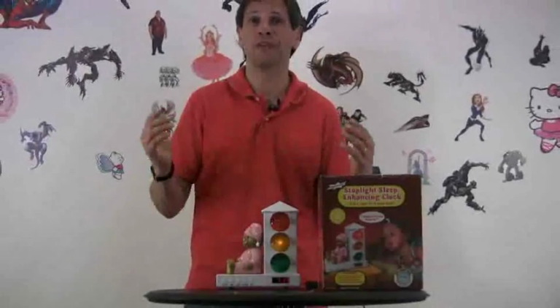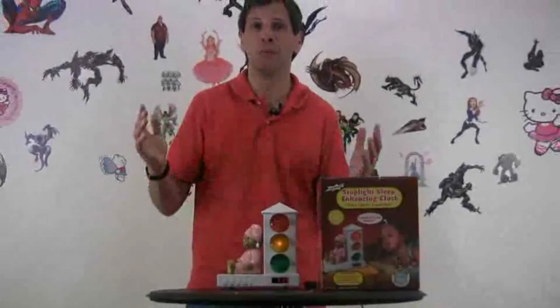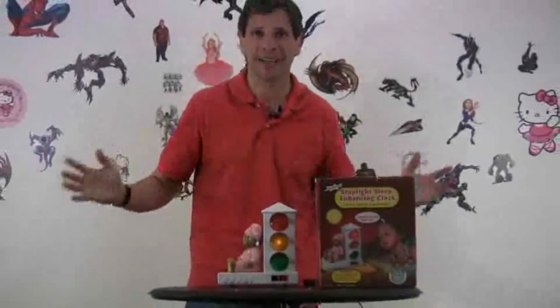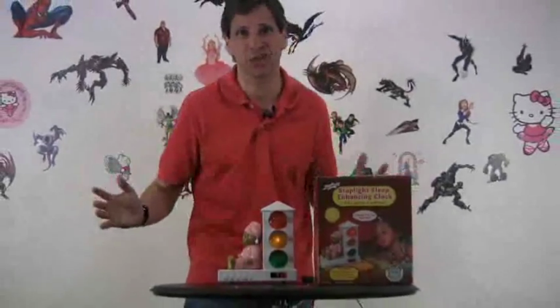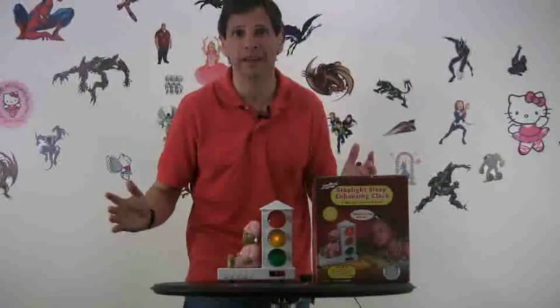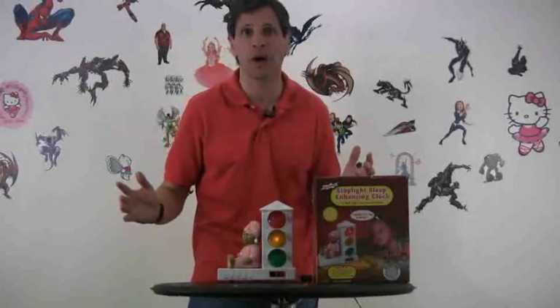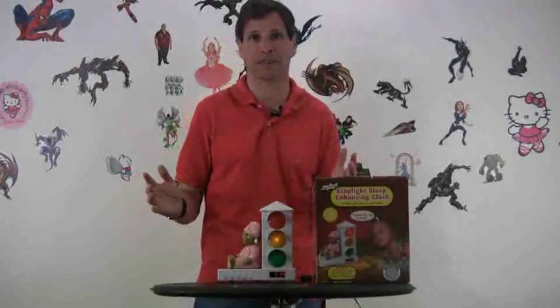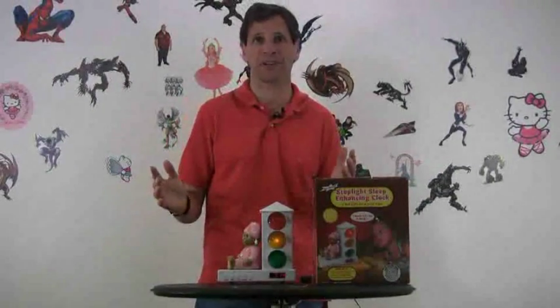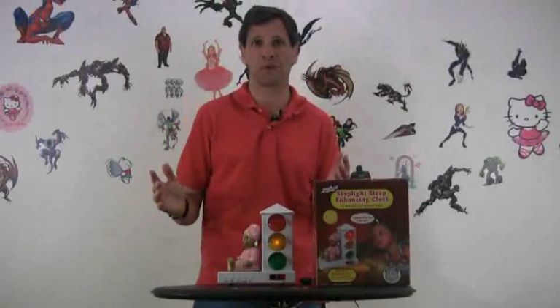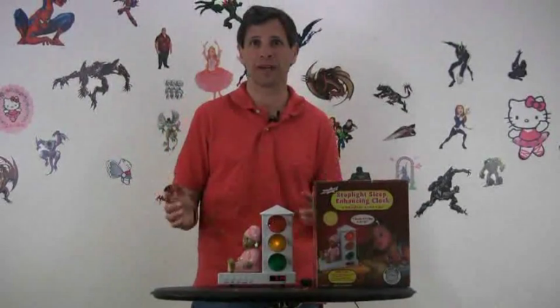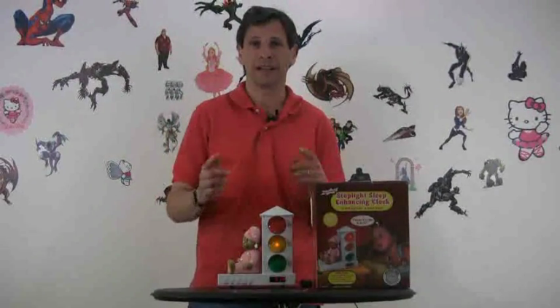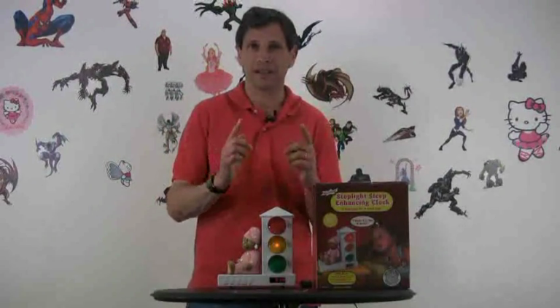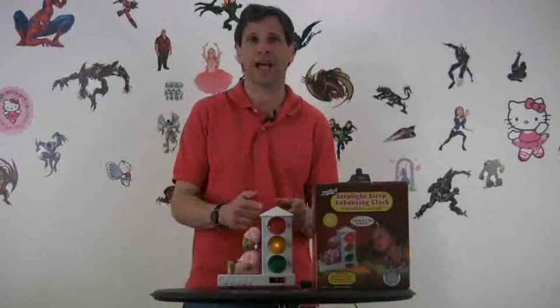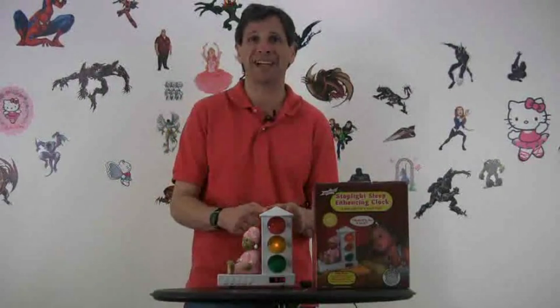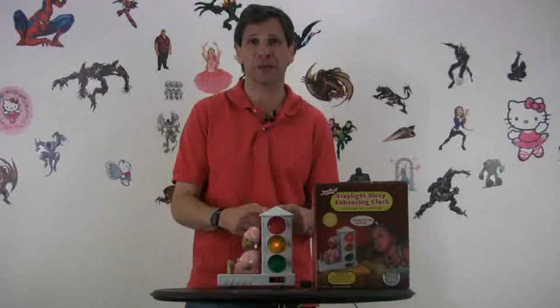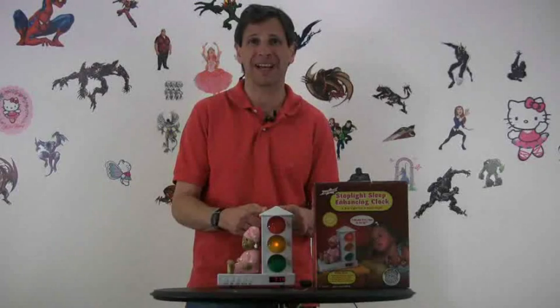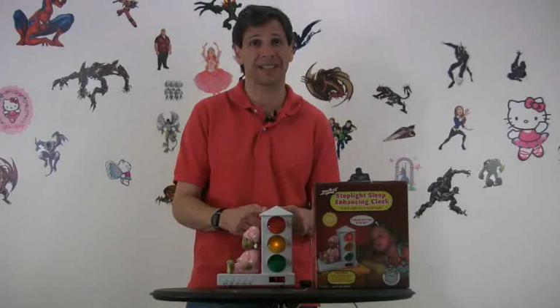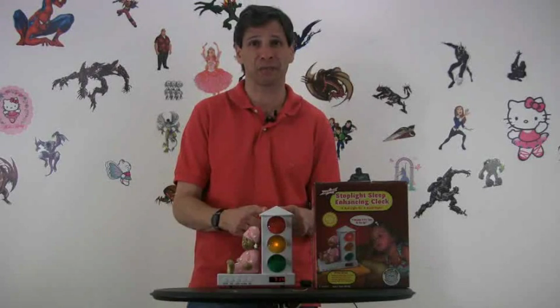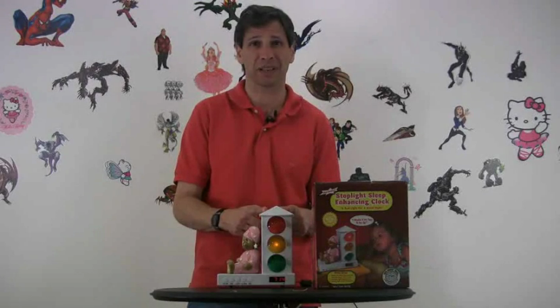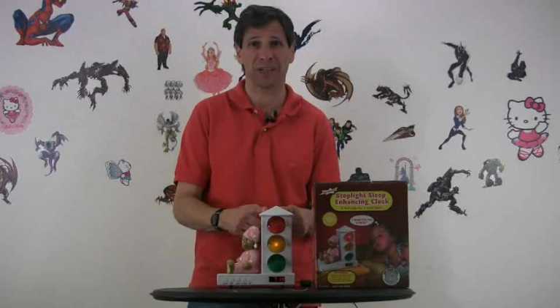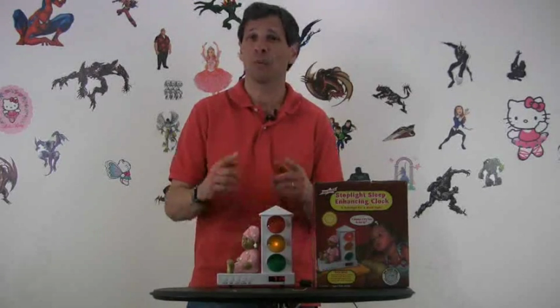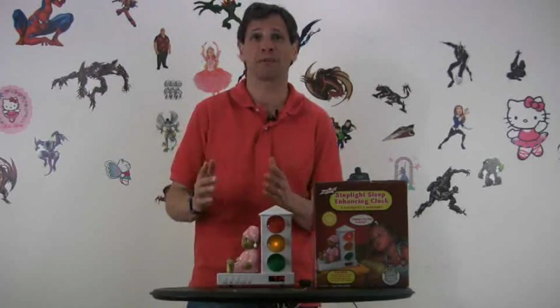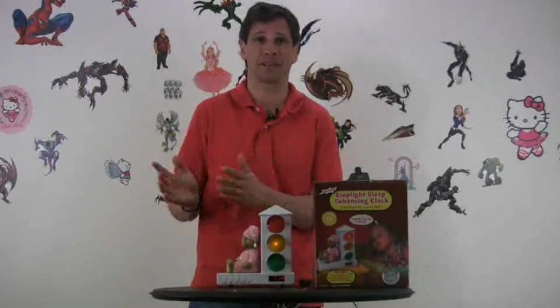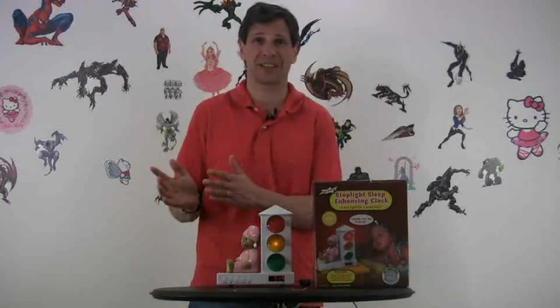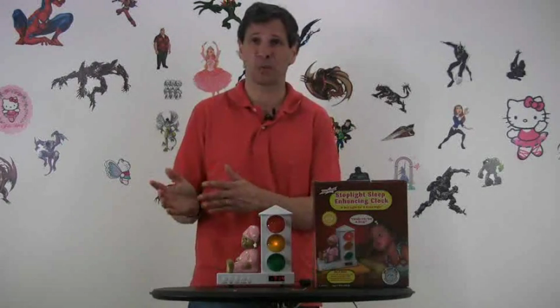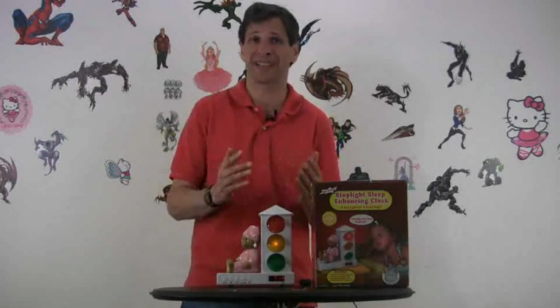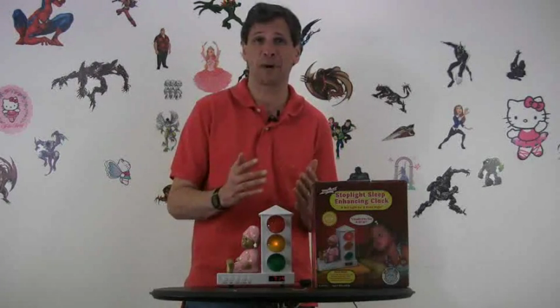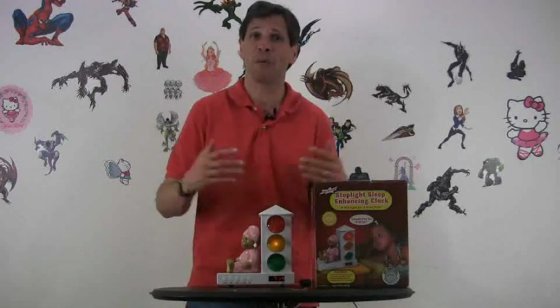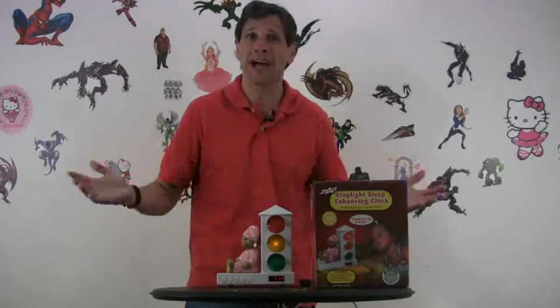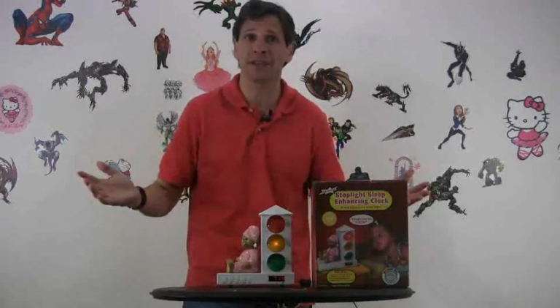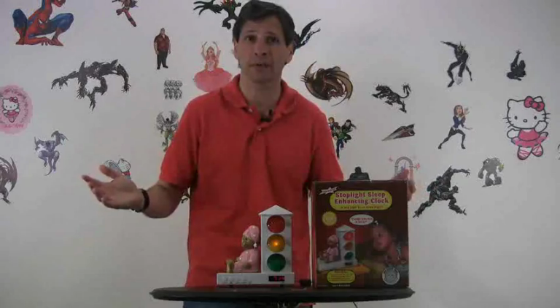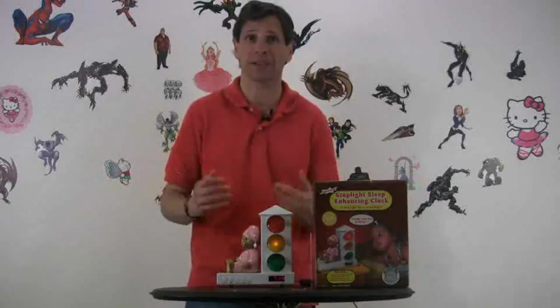No more kids waking you up at three in the morning. The Stoplight Sleep Enhancing Clock from Custom Quest will help teach your kids when to get up and will allow you to get some sleep.